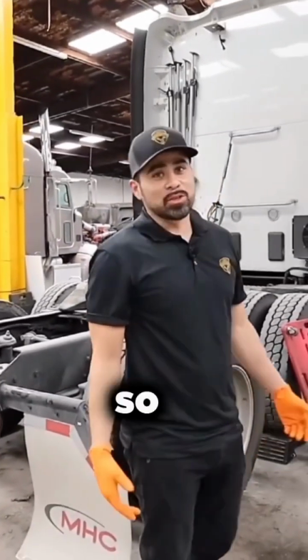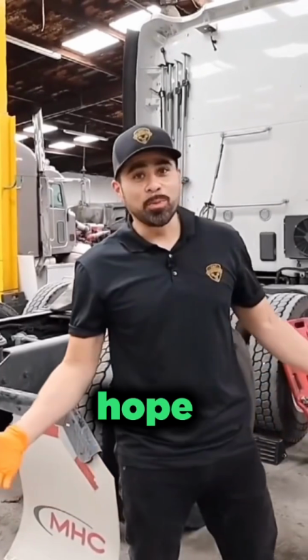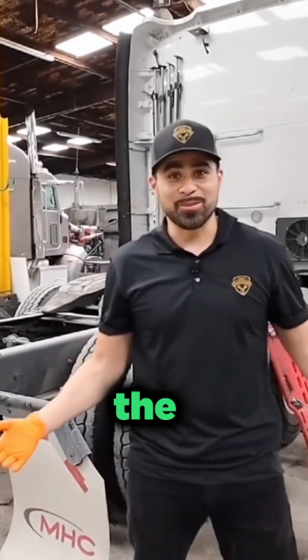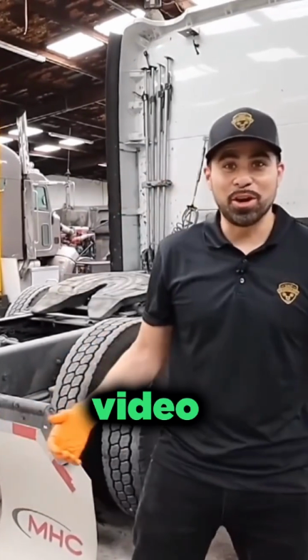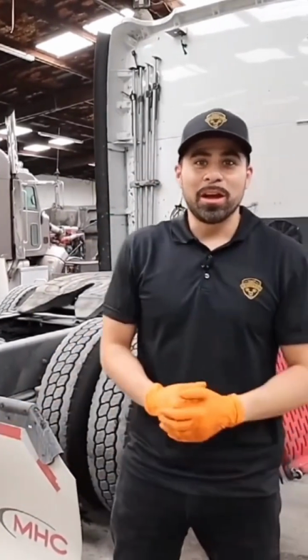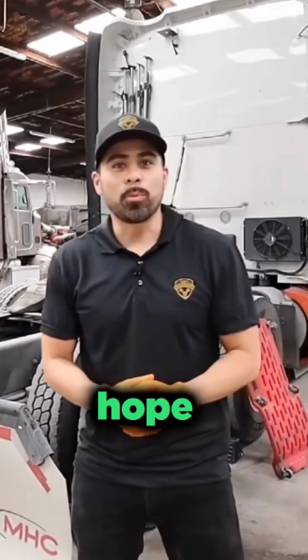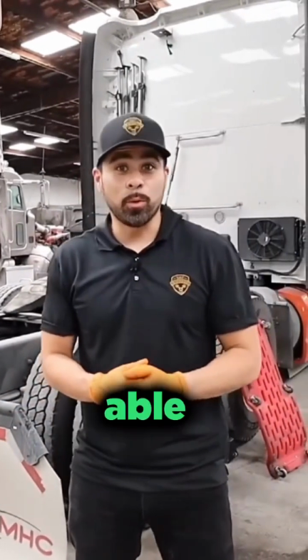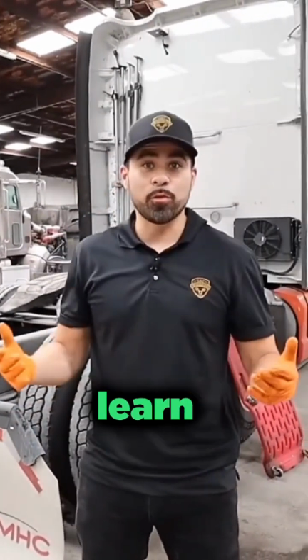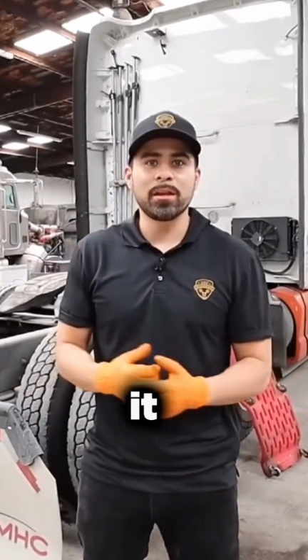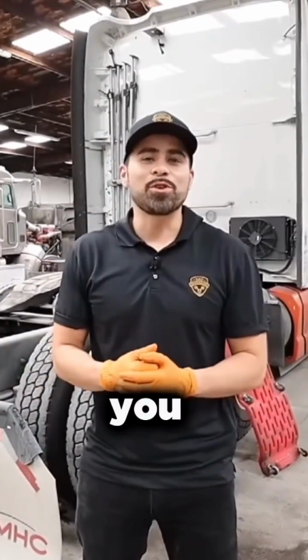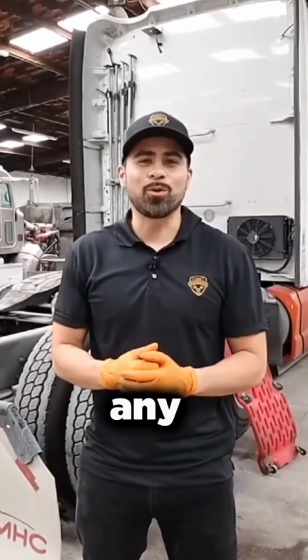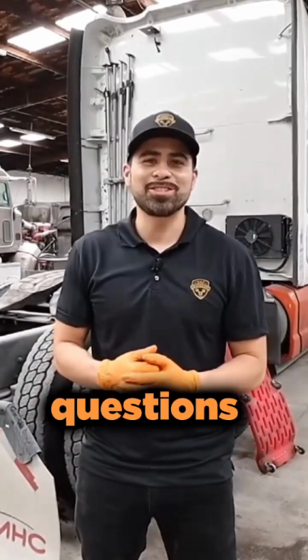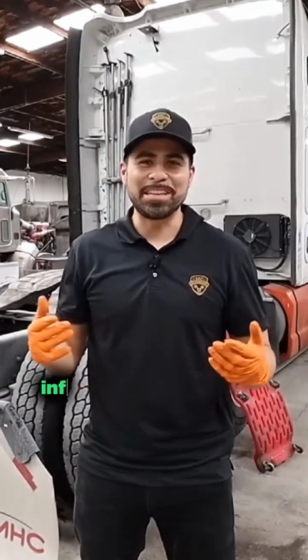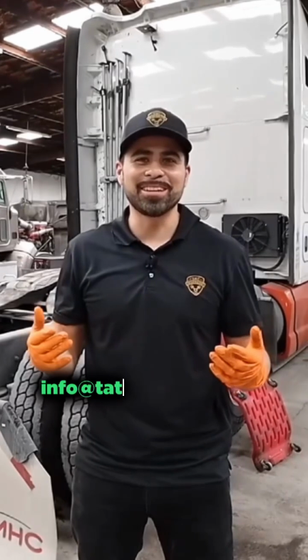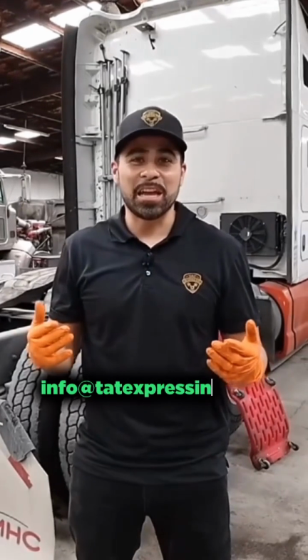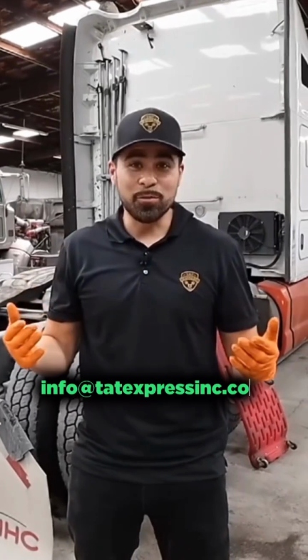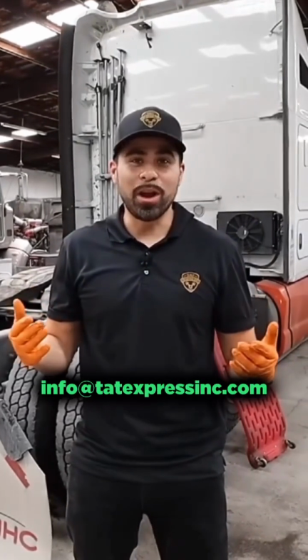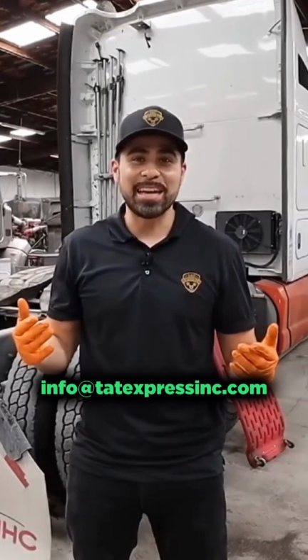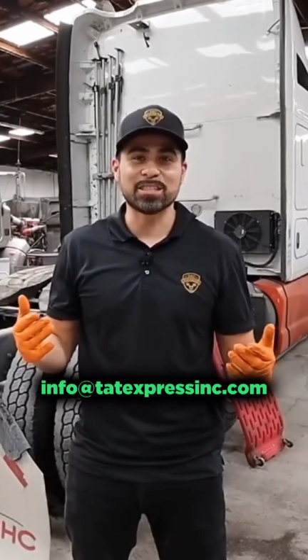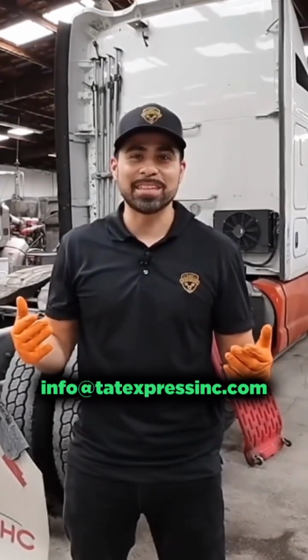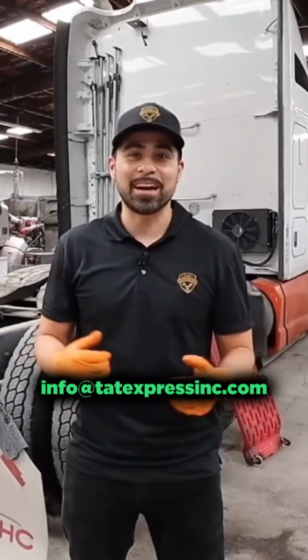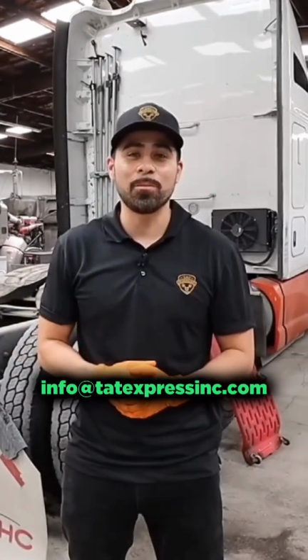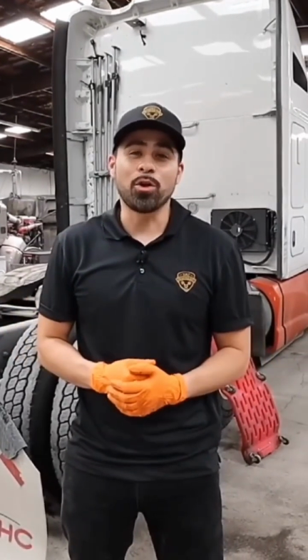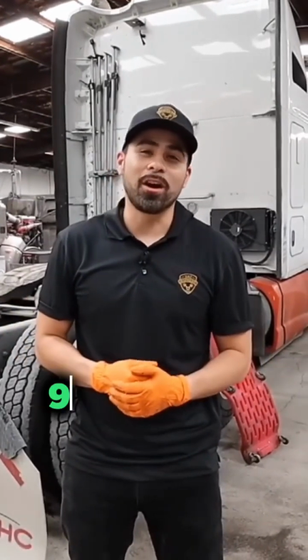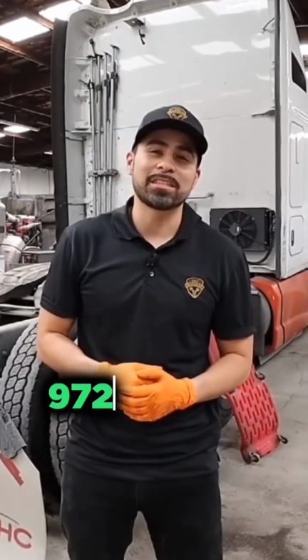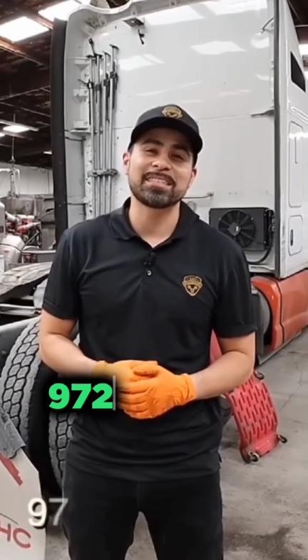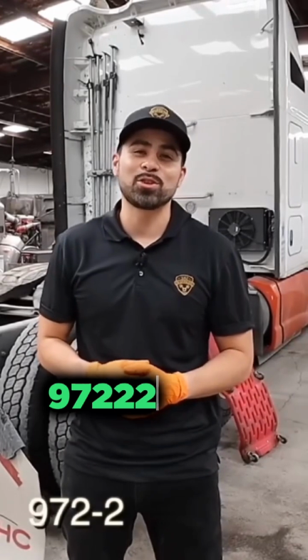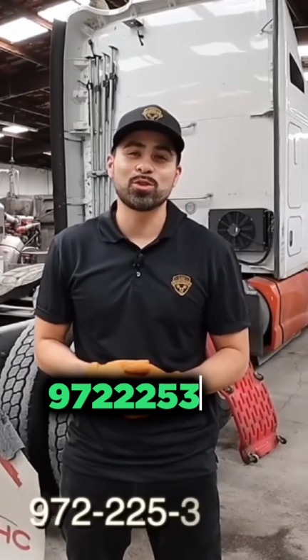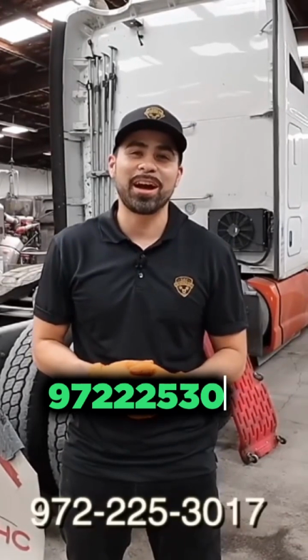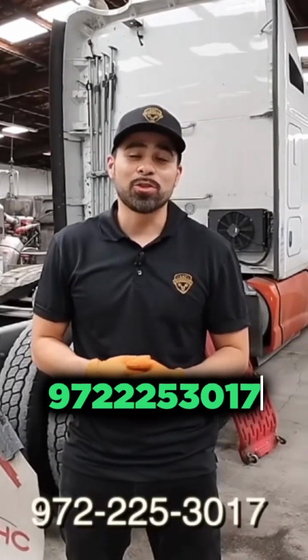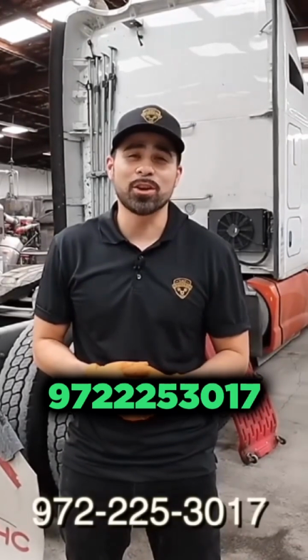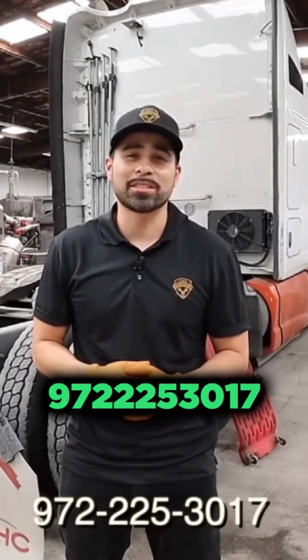I hope you liked the video and I hope you're able to learn from it. If you got any questions, you can email us at info@tatexpressinc.com or you can call us at 972-225-3017.